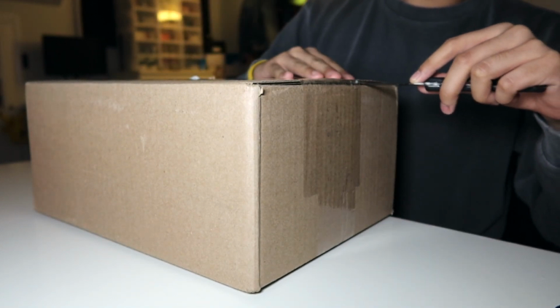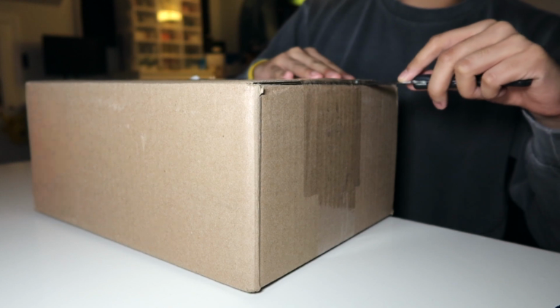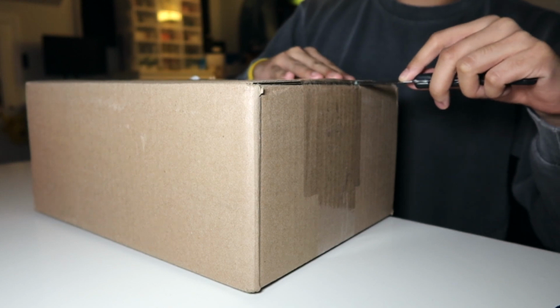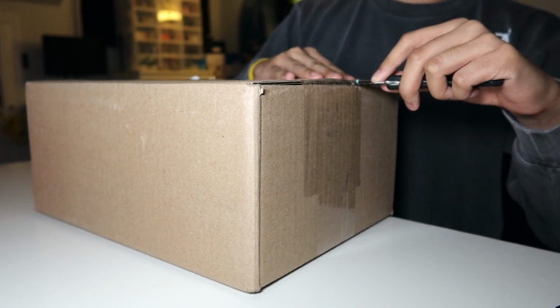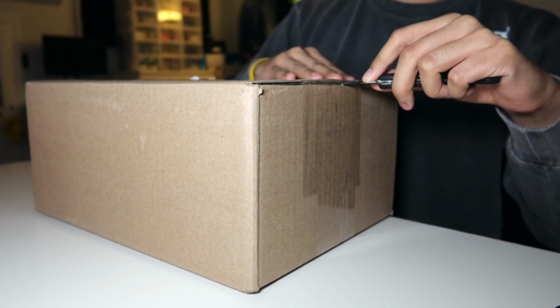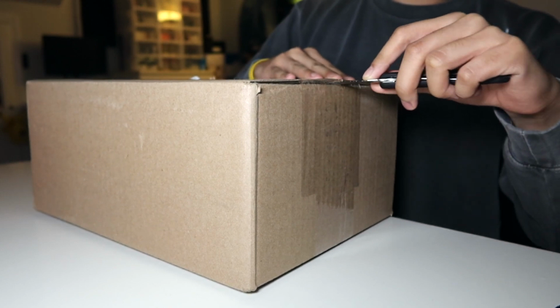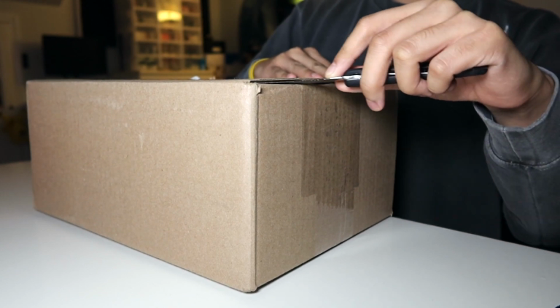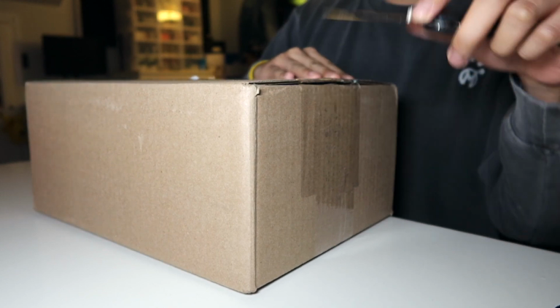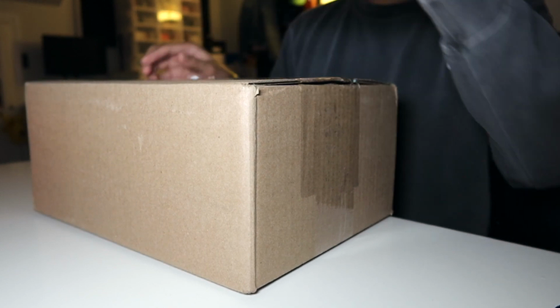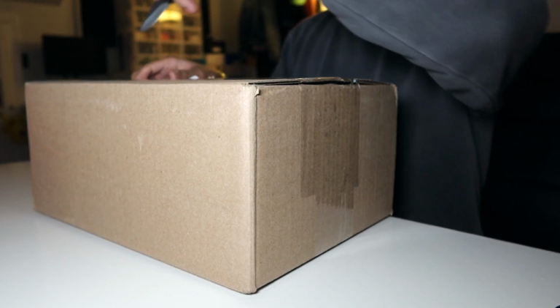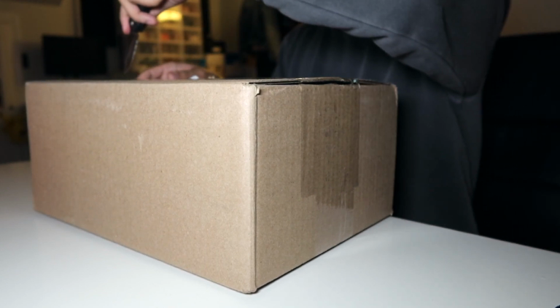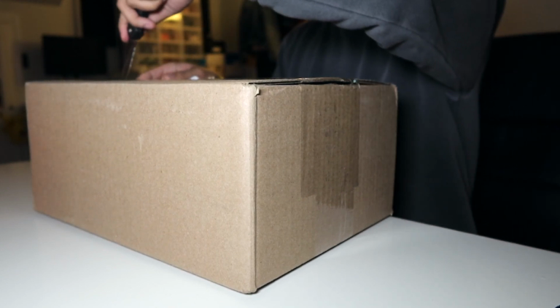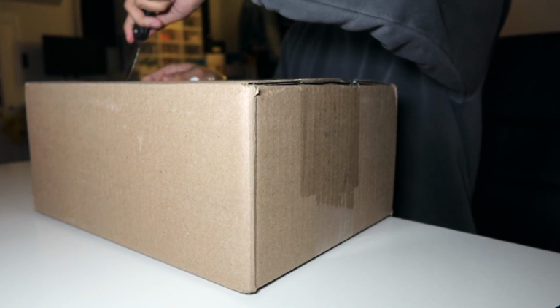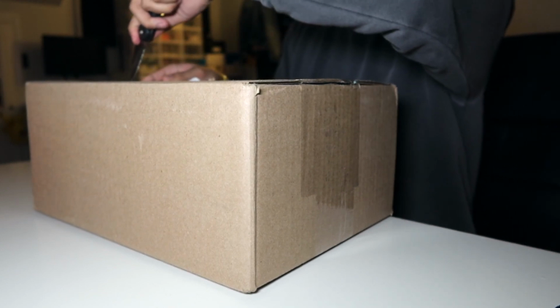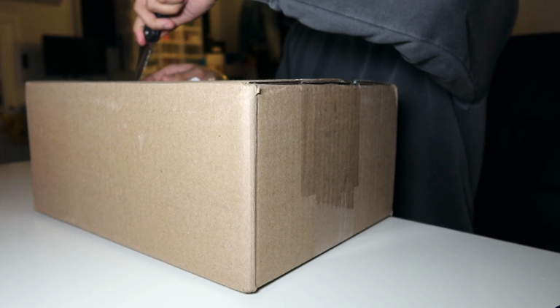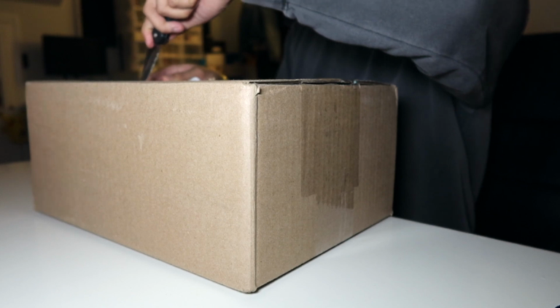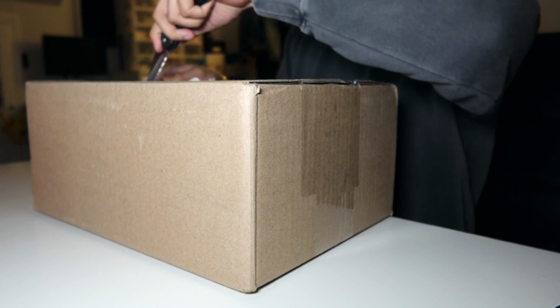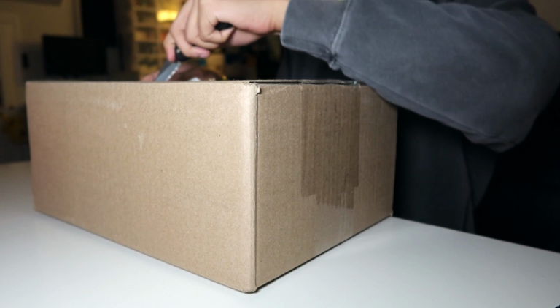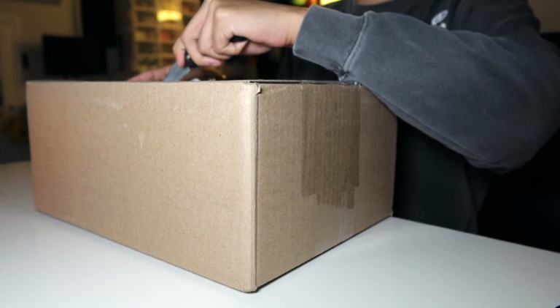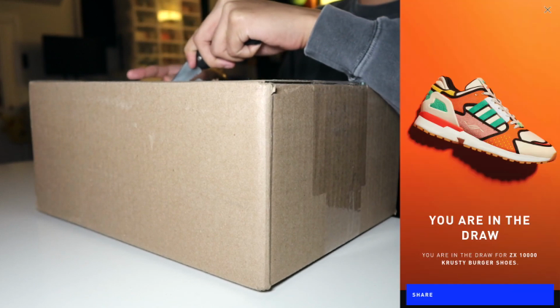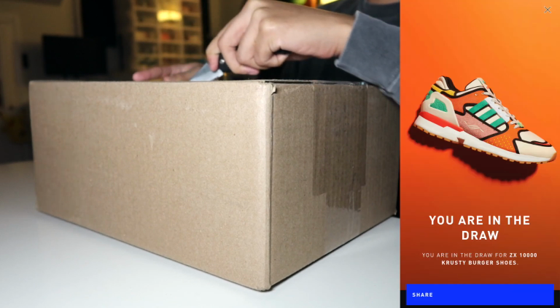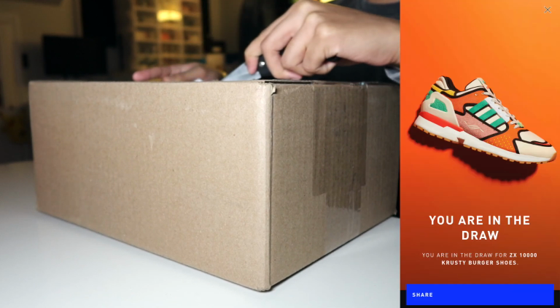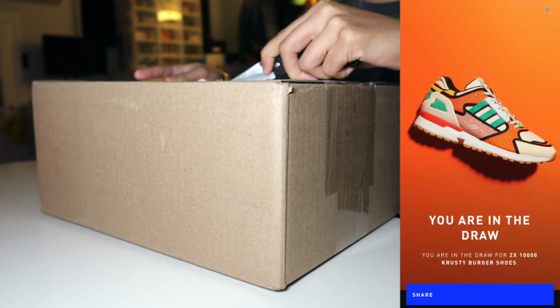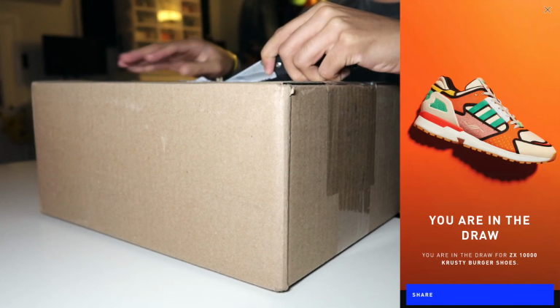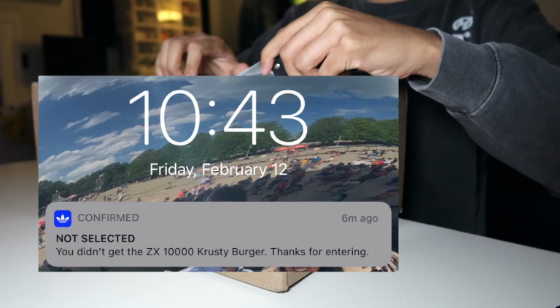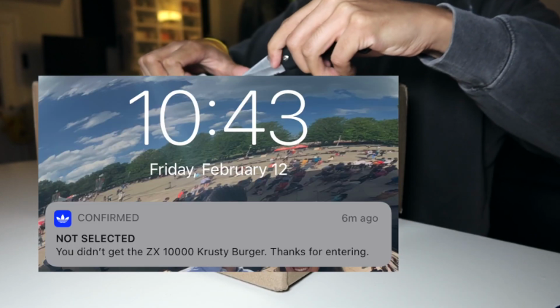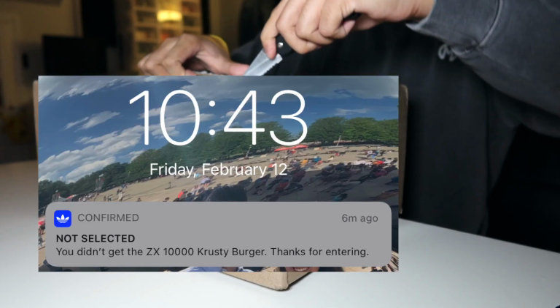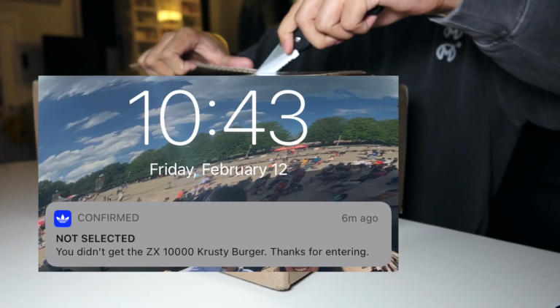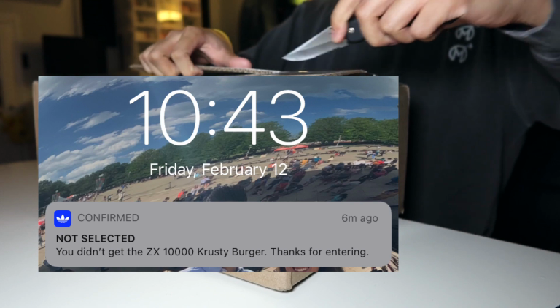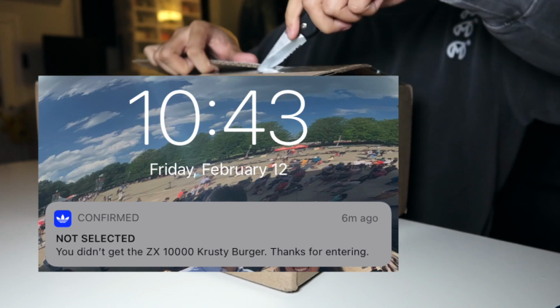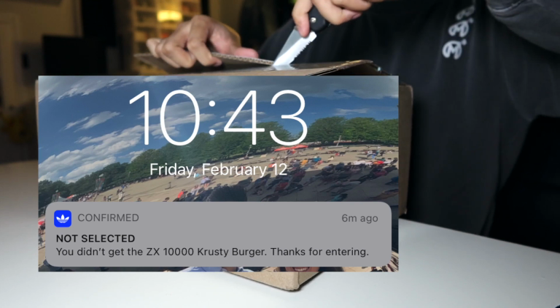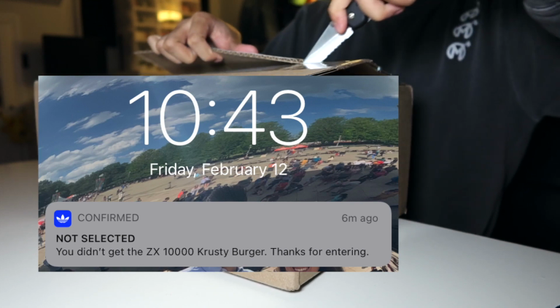This one I got from Packer Shoes here in New Jersey. I tried for these on release on the Adidas Confirmed app, but obviously took that L, so I was glad to manually hit on these.